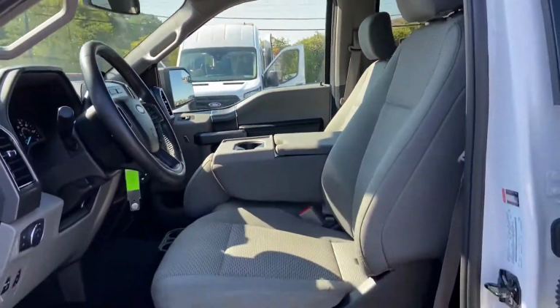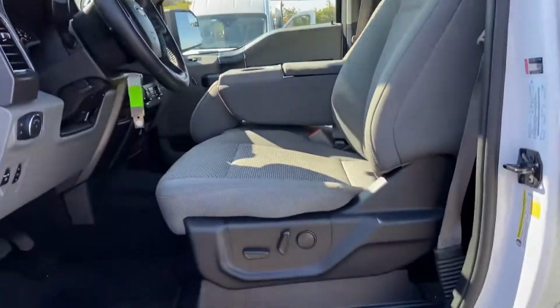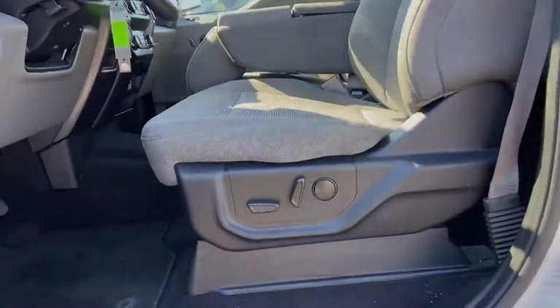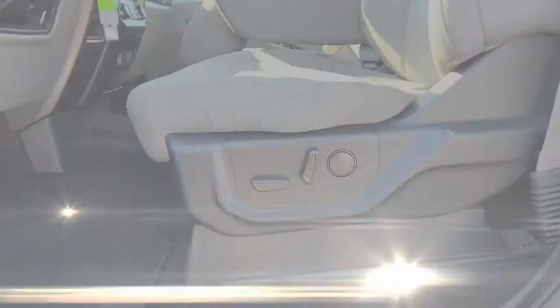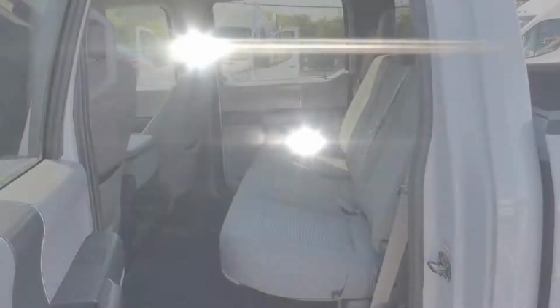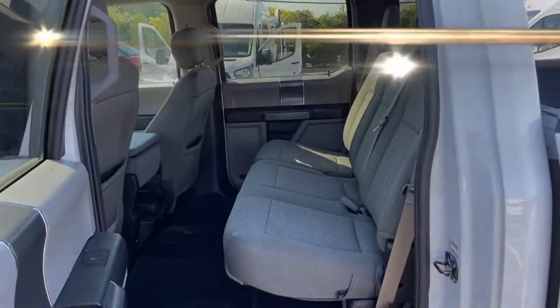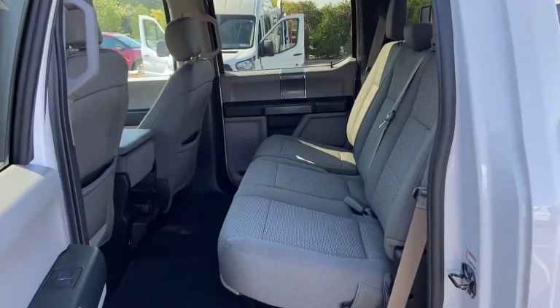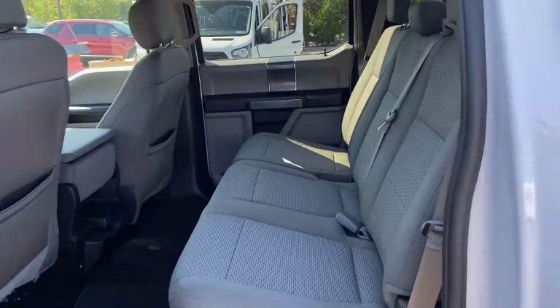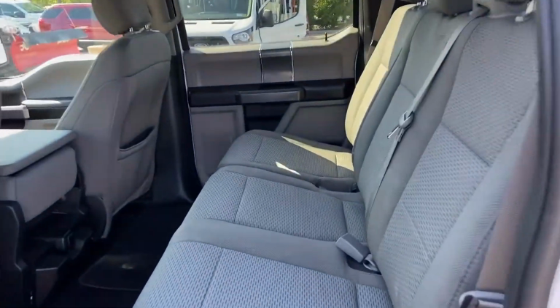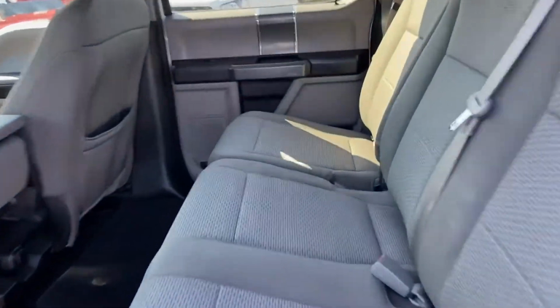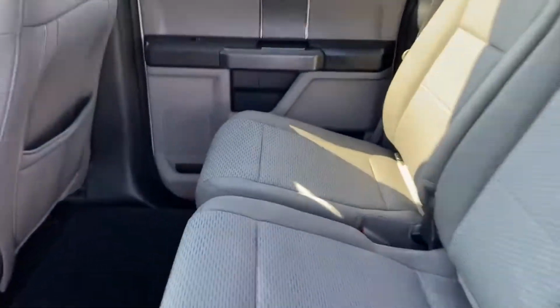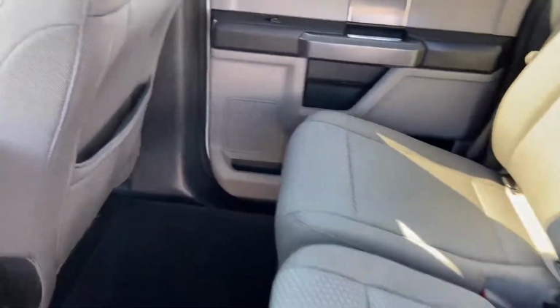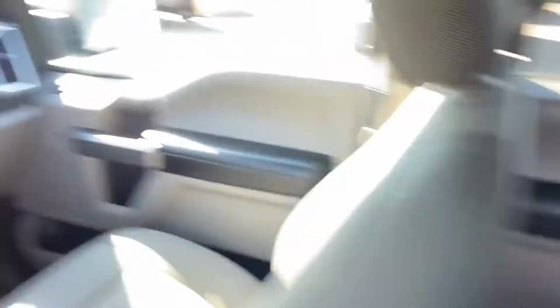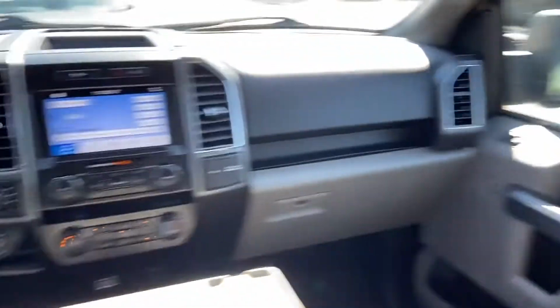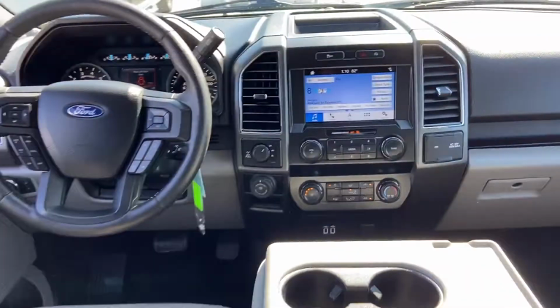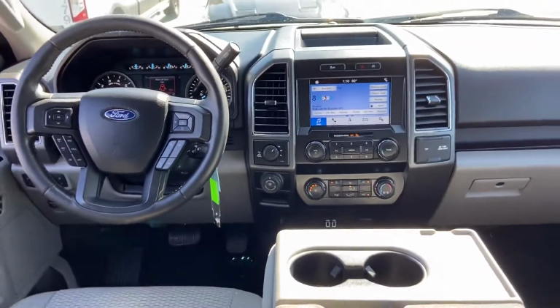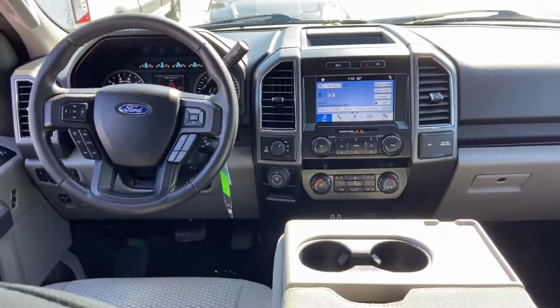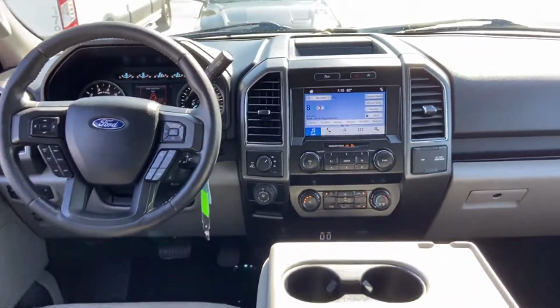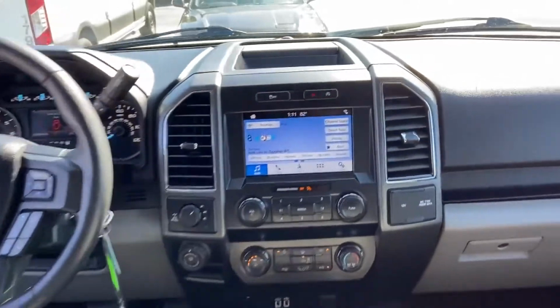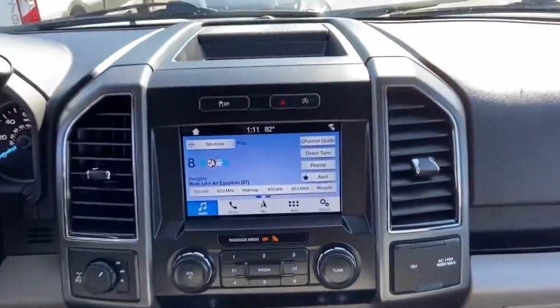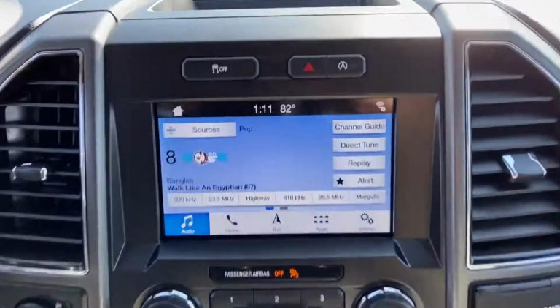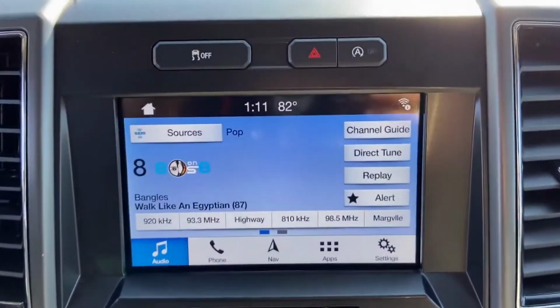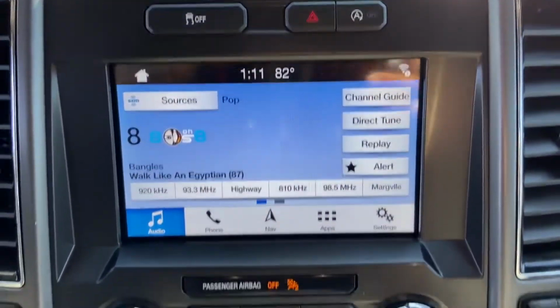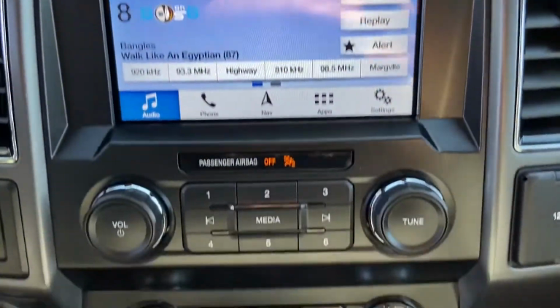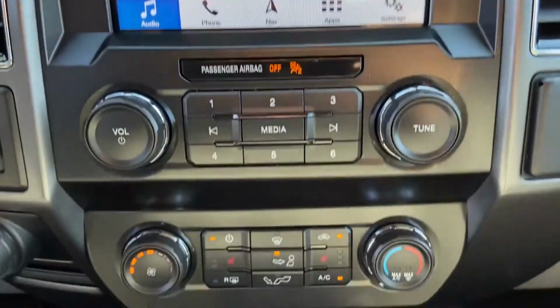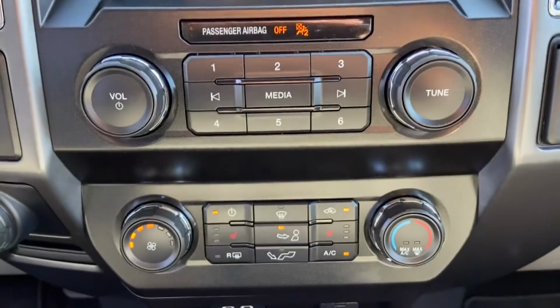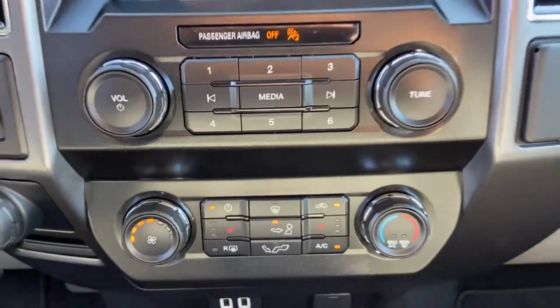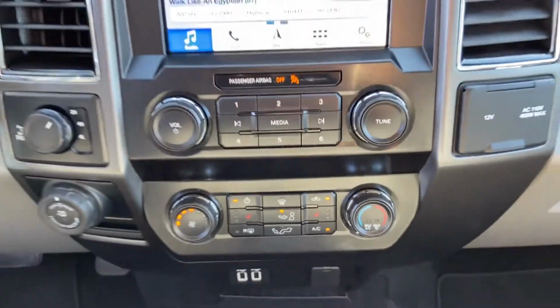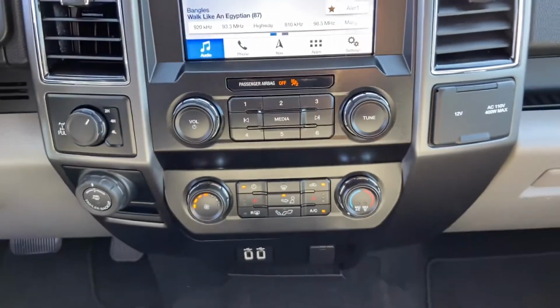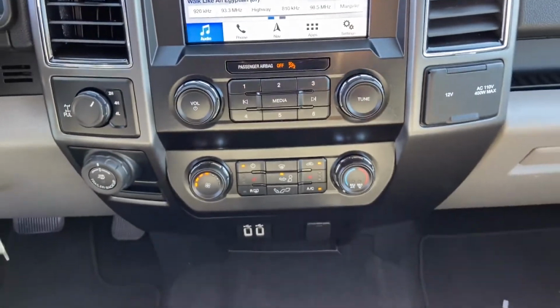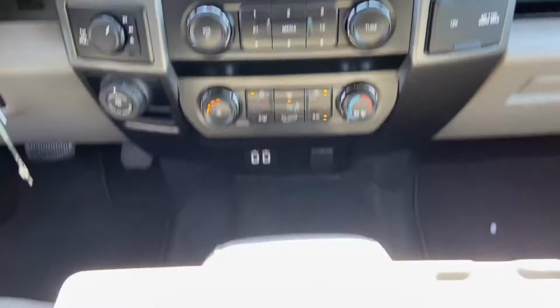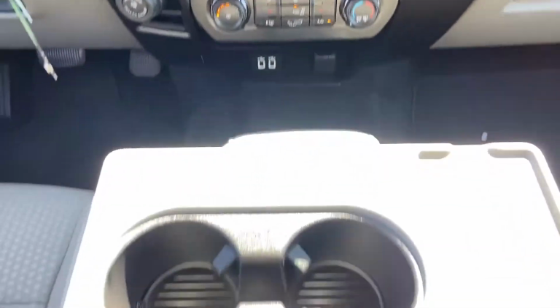We have hundreds of Ford cars and trucks on site, as well as a vast selection of quality pre-owned vehicles. Our professional and courteous sales staff is consistently able to offer you the best service and selection at the lowest prices.